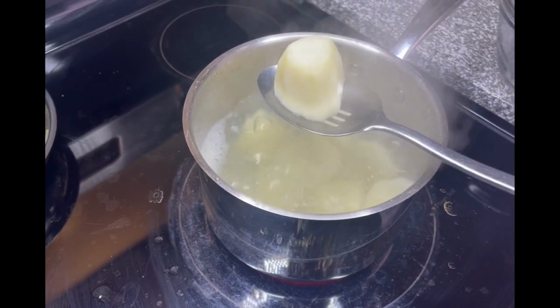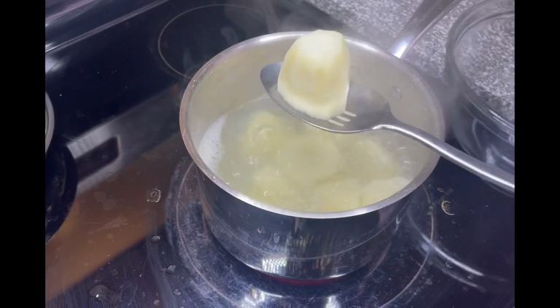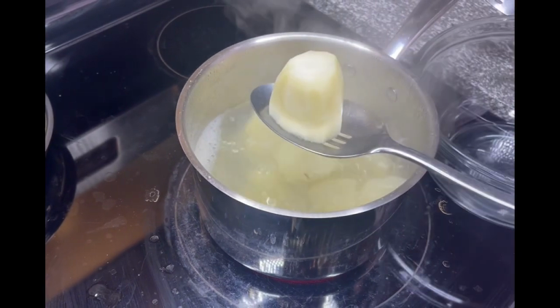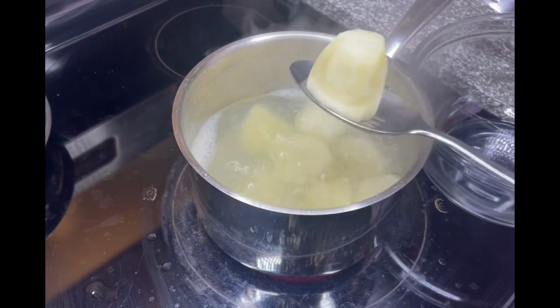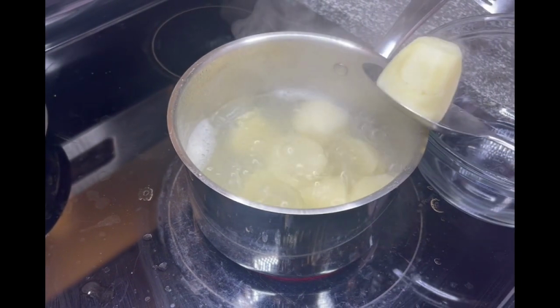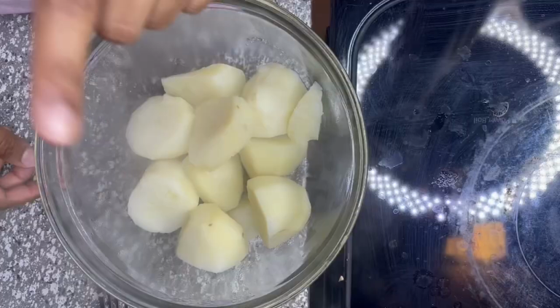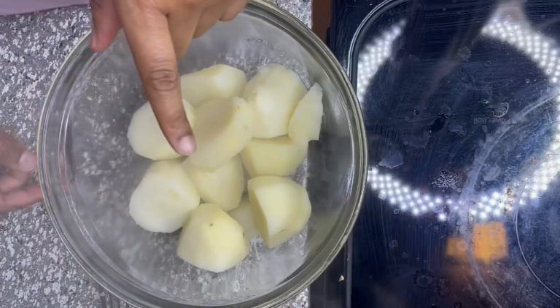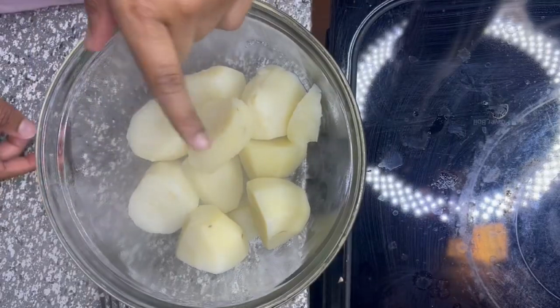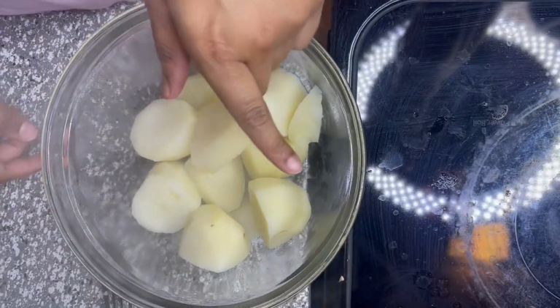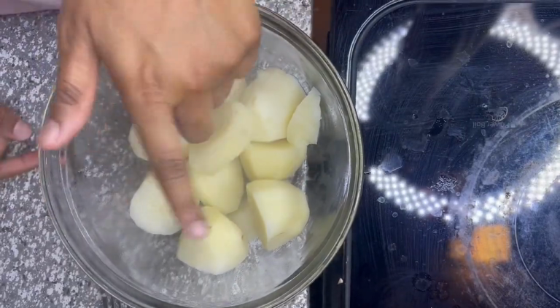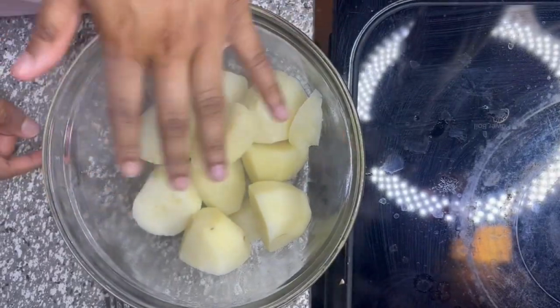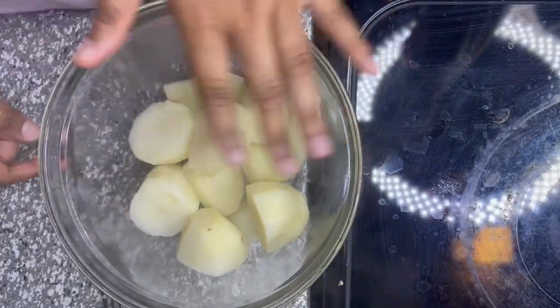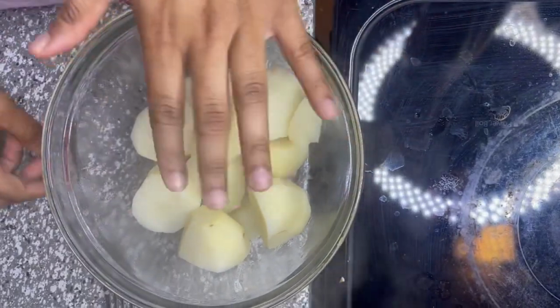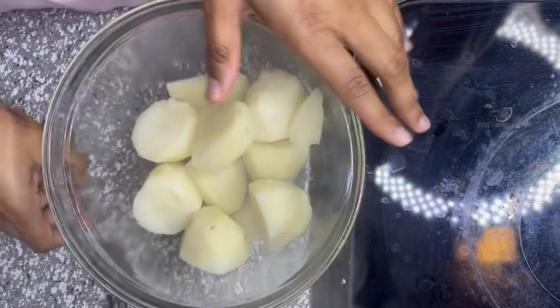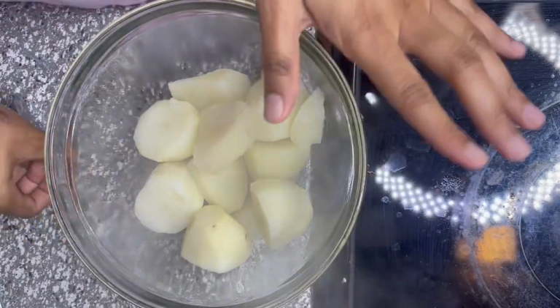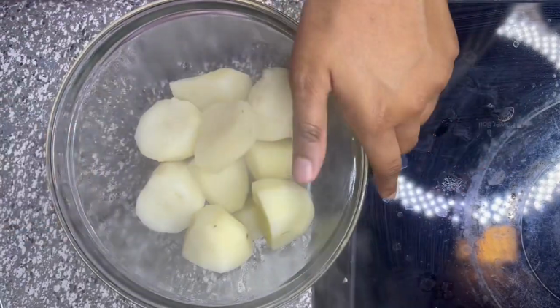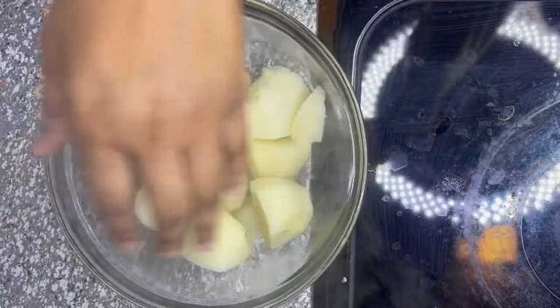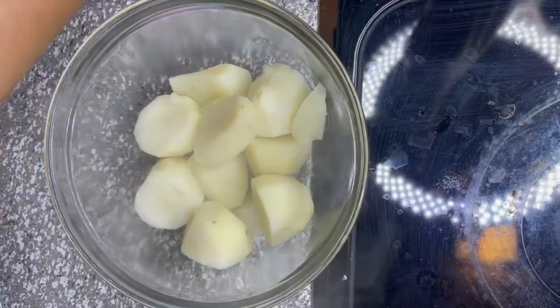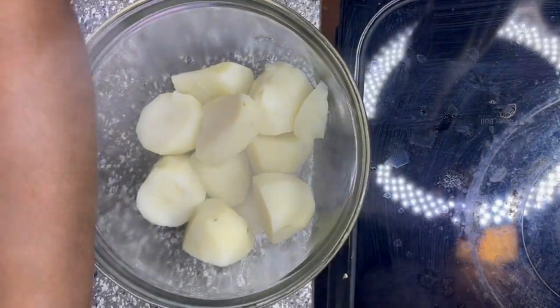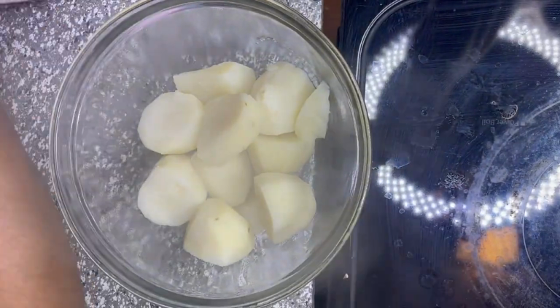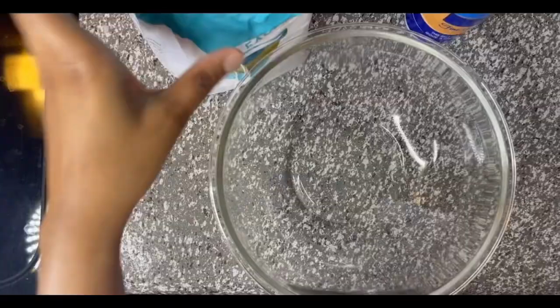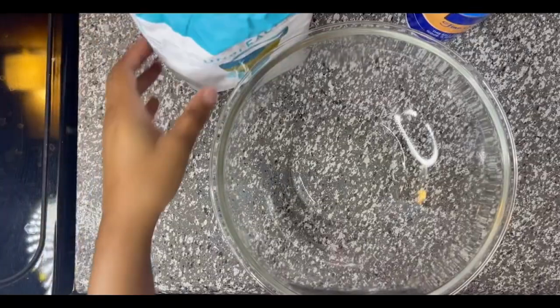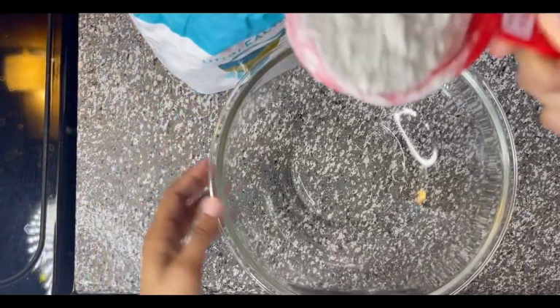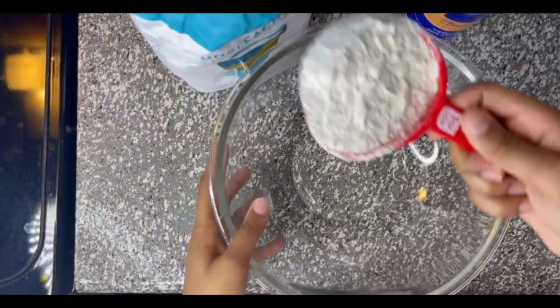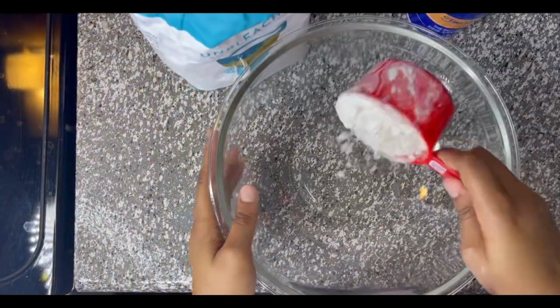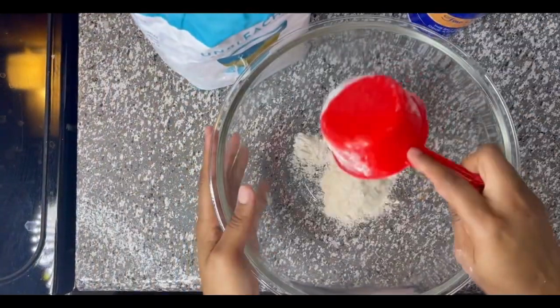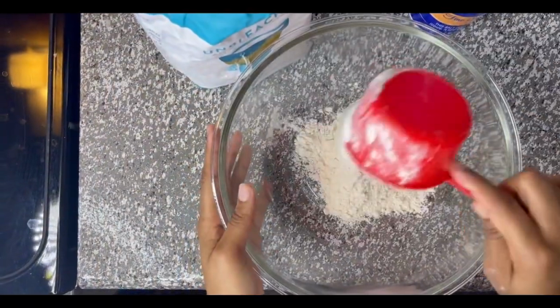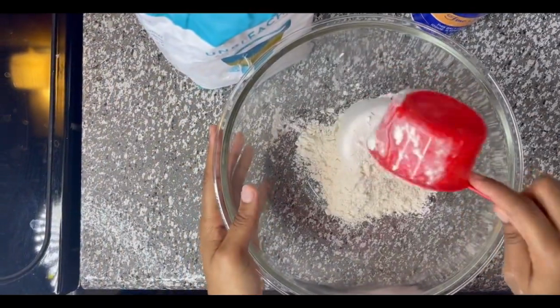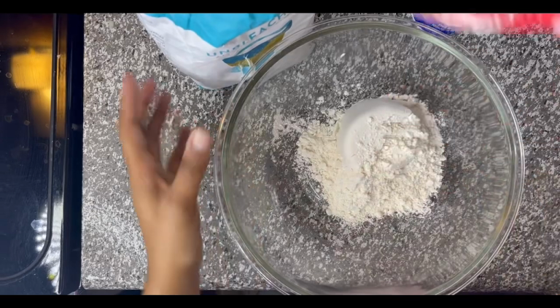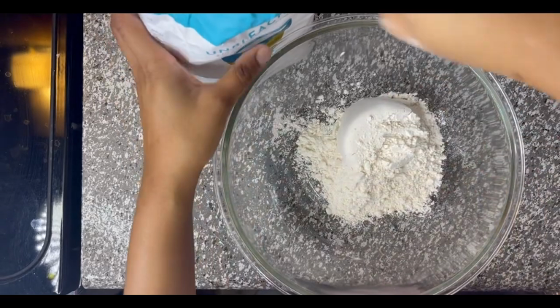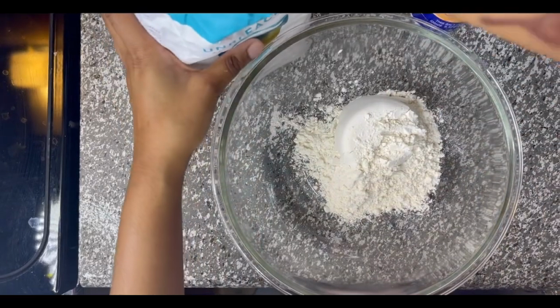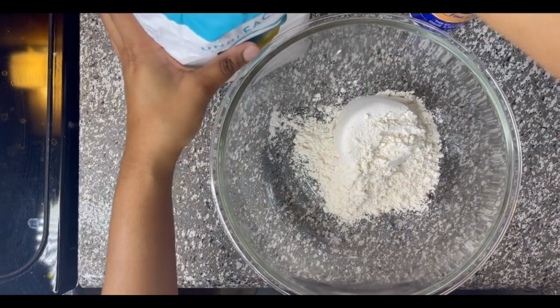Once she removes the potatoes from the pot, she's going to put them in a bowl and let them sit for about 20 to 30 minutes. Next we're going to do the dough — we're going to go ahead and put in four cups of flour.